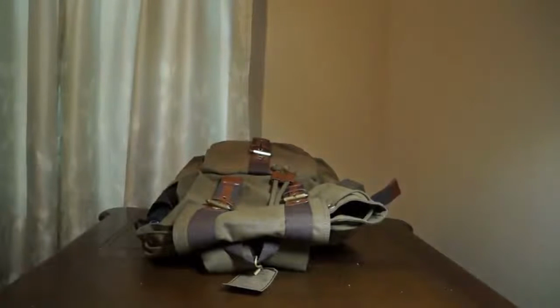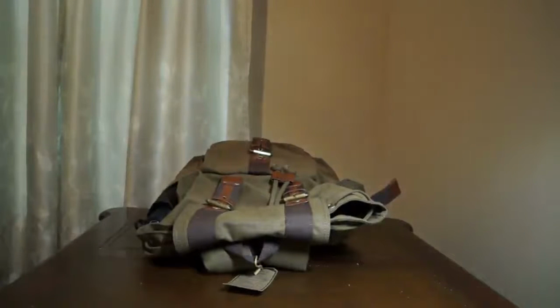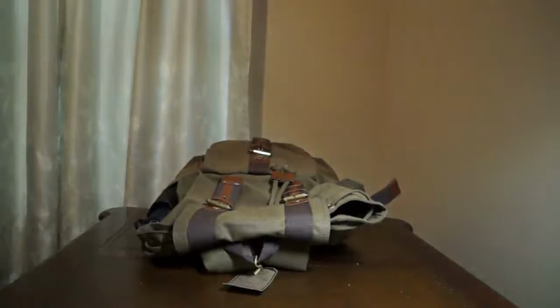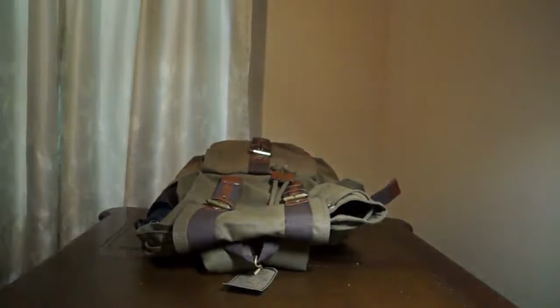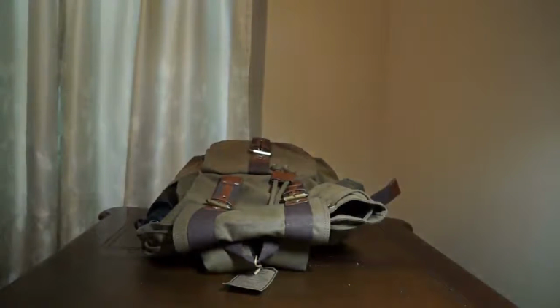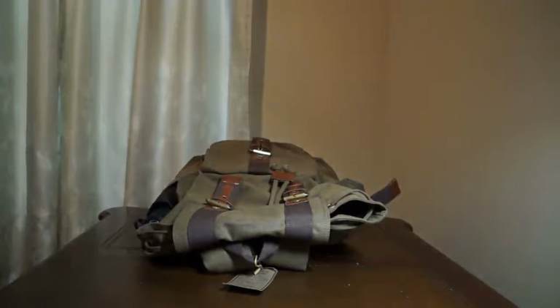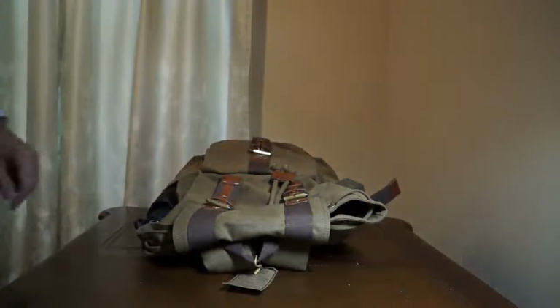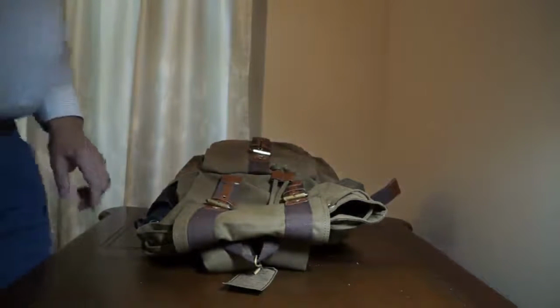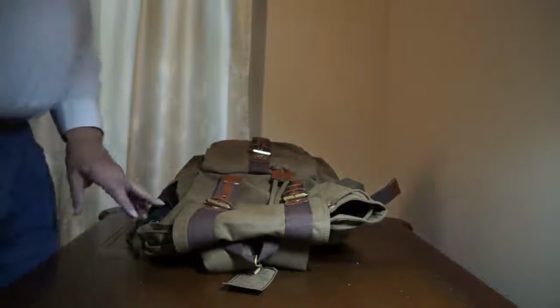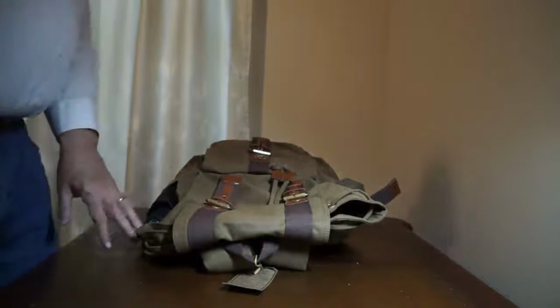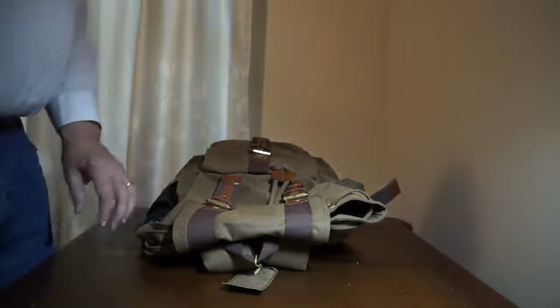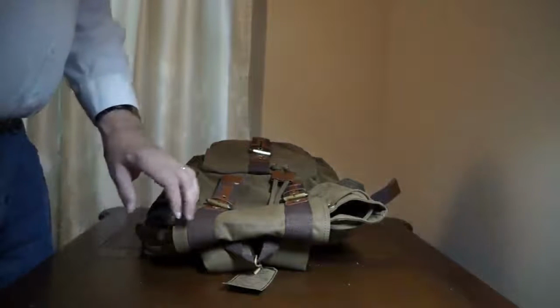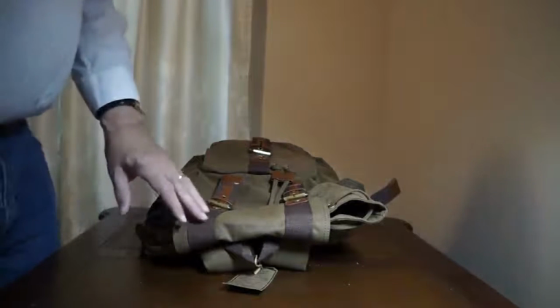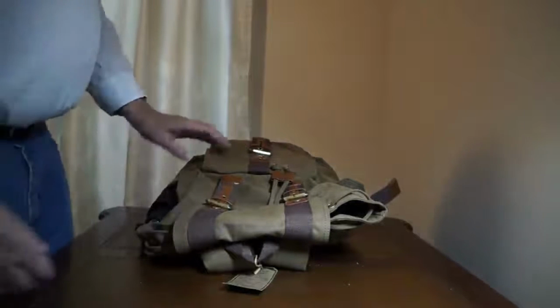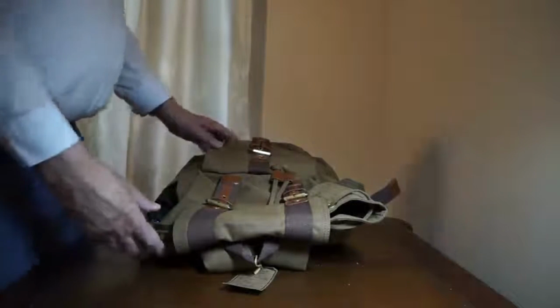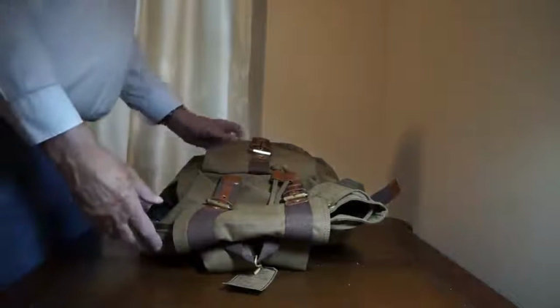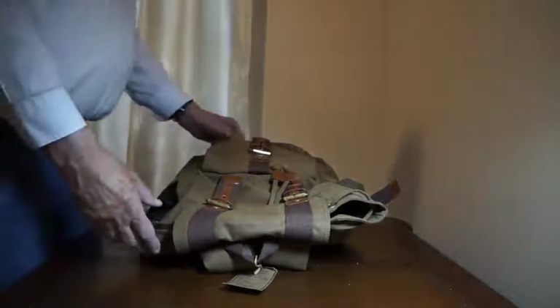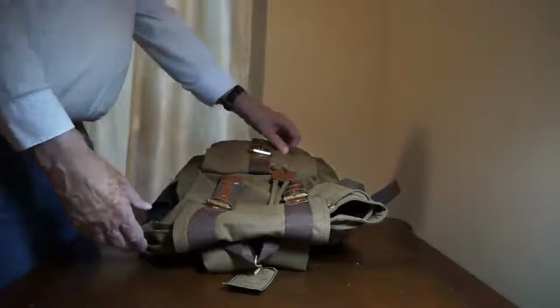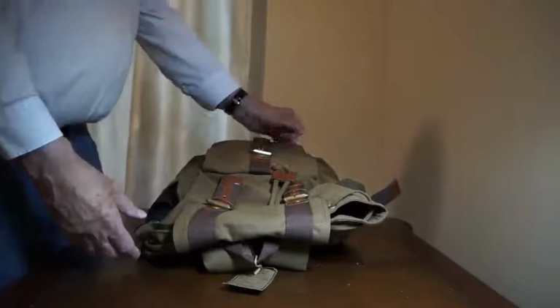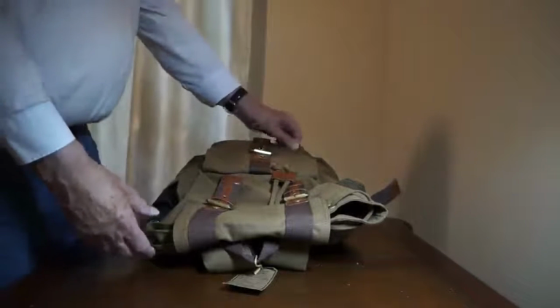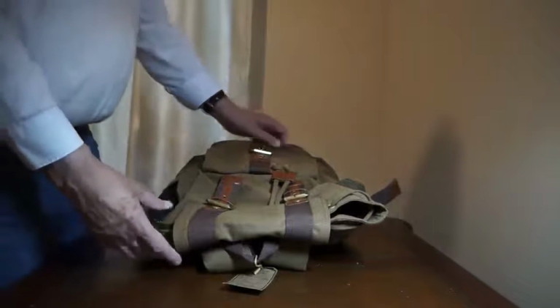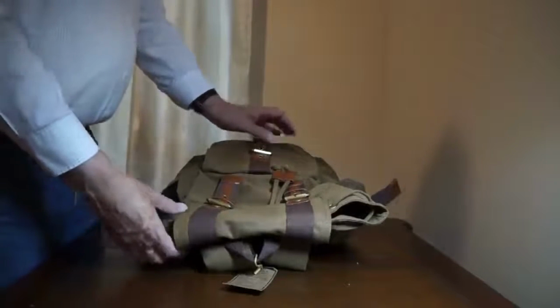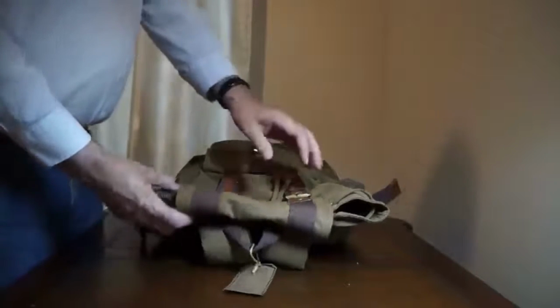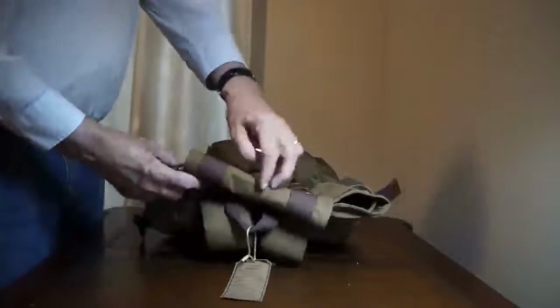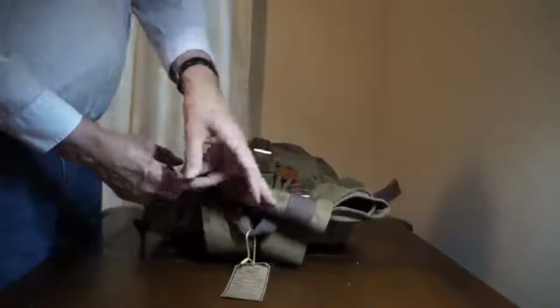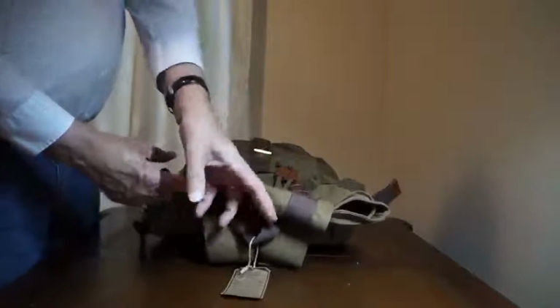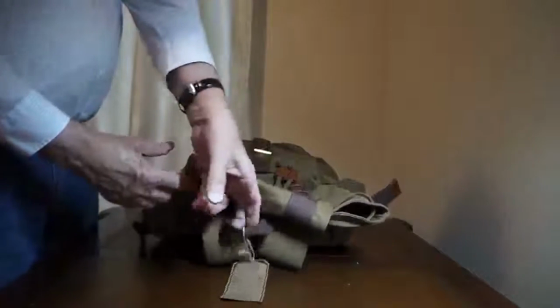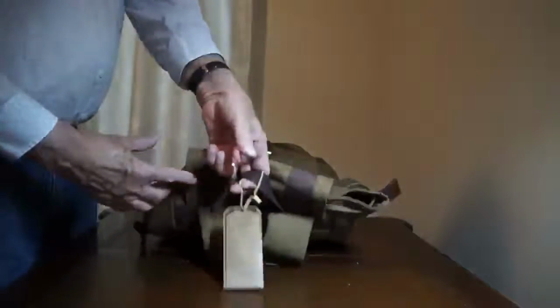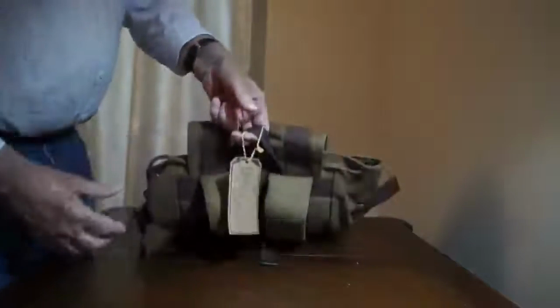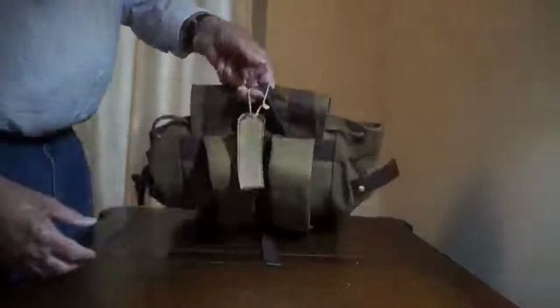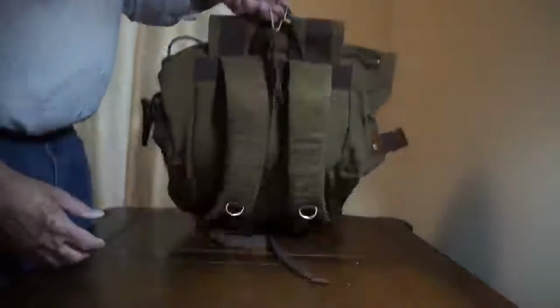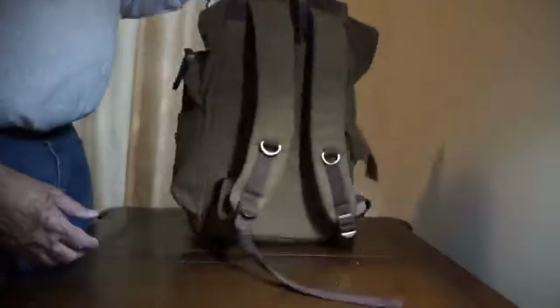This is a review of the Keiko backpack. This is designed as an outdoors hiking pack.